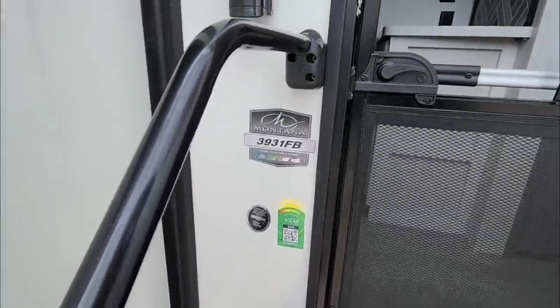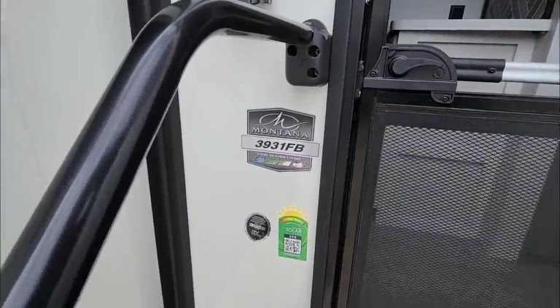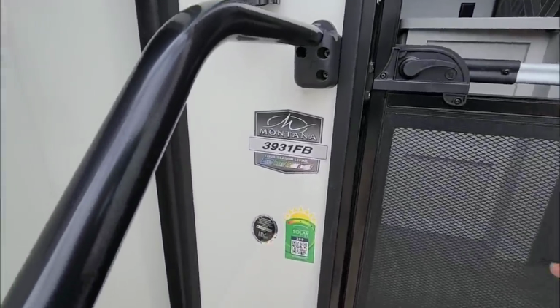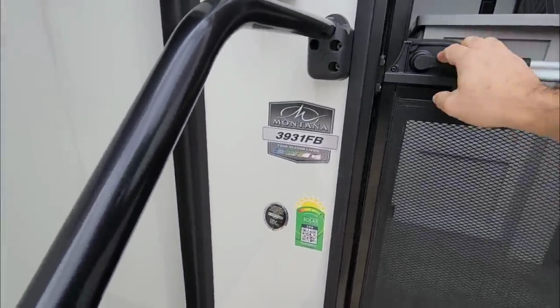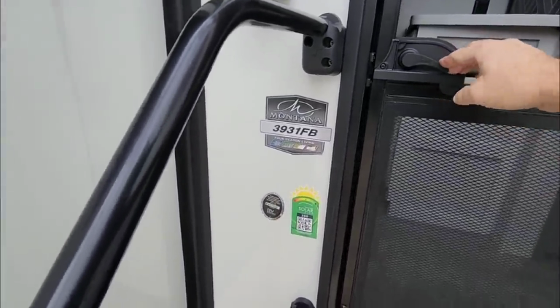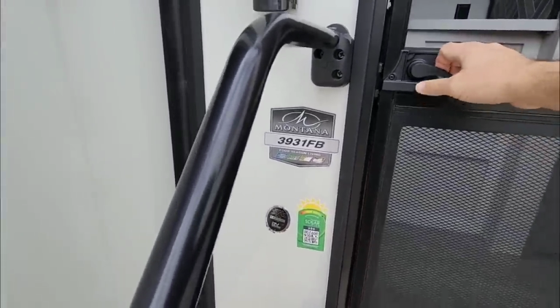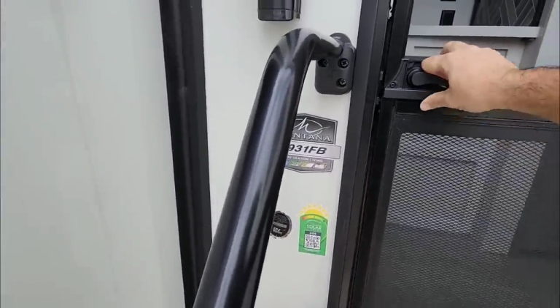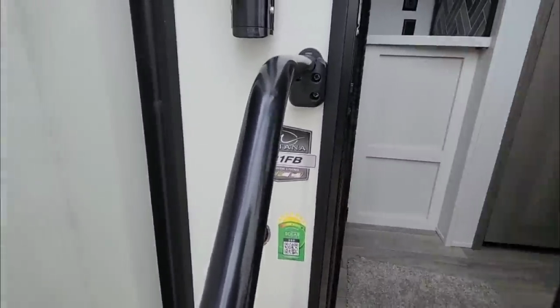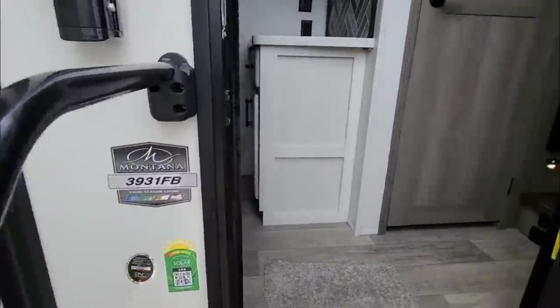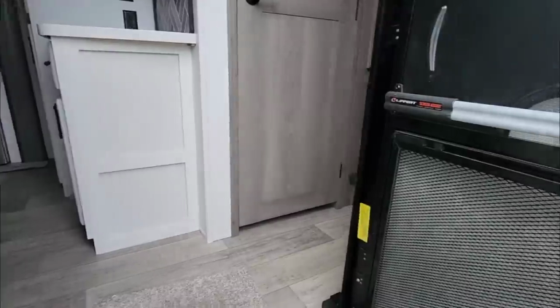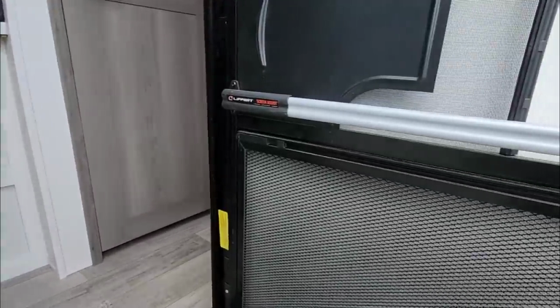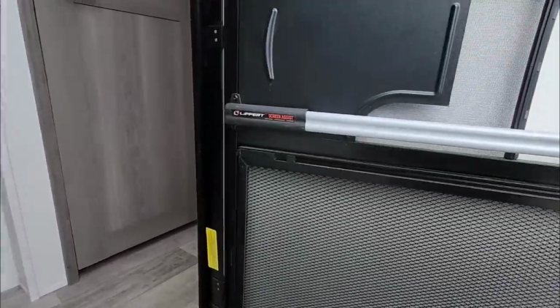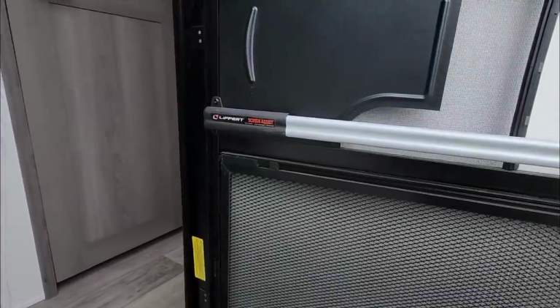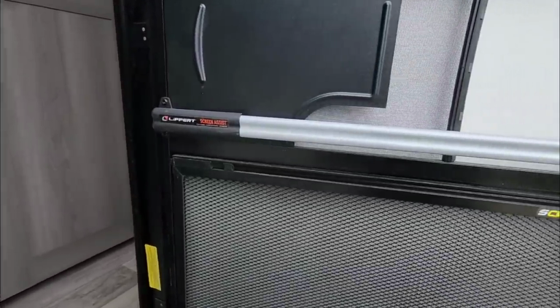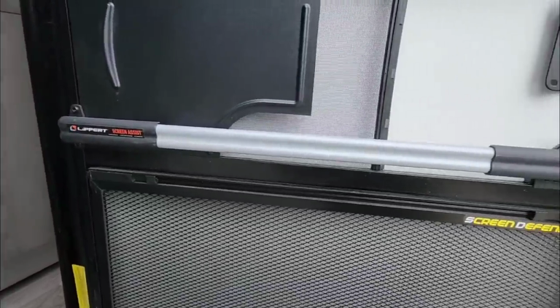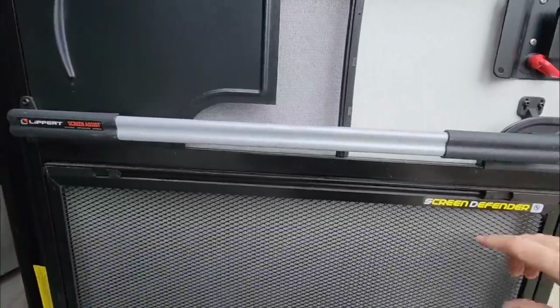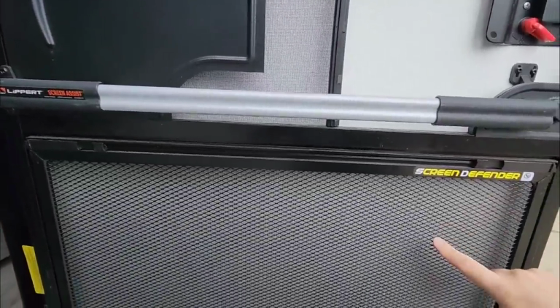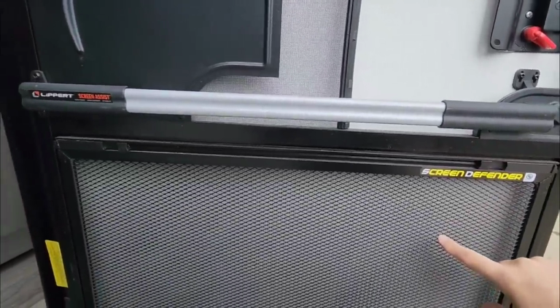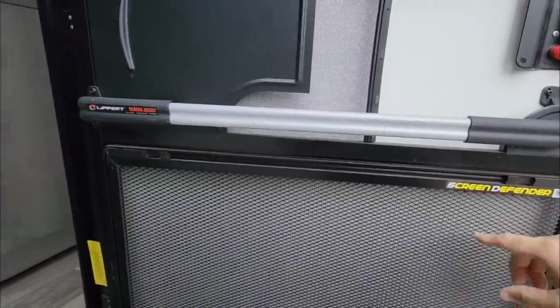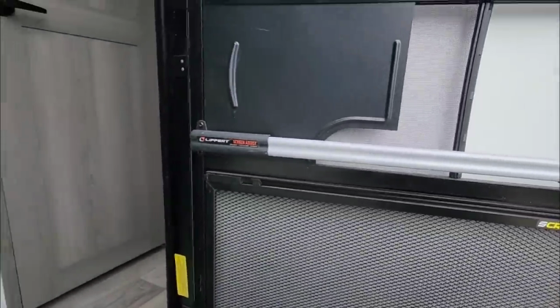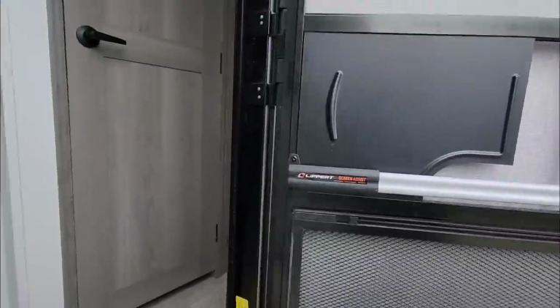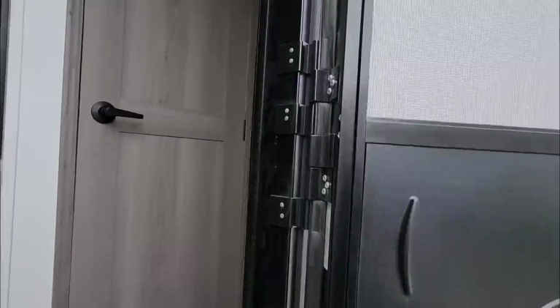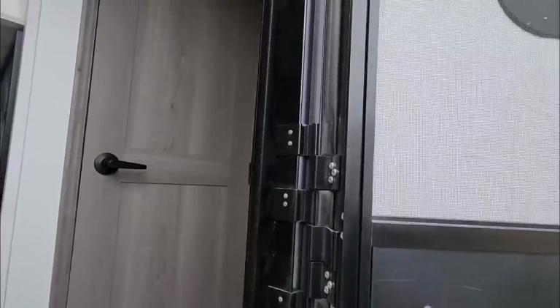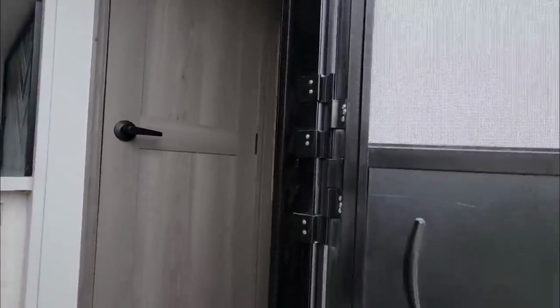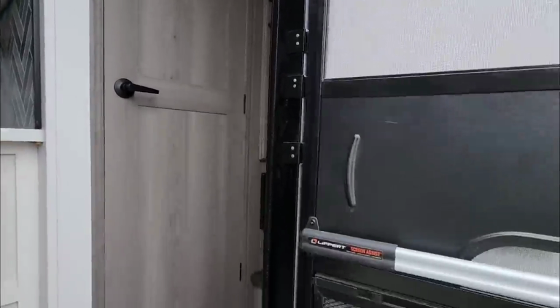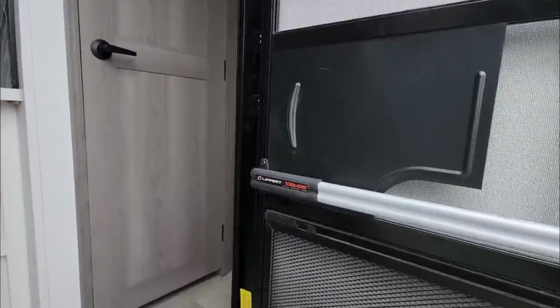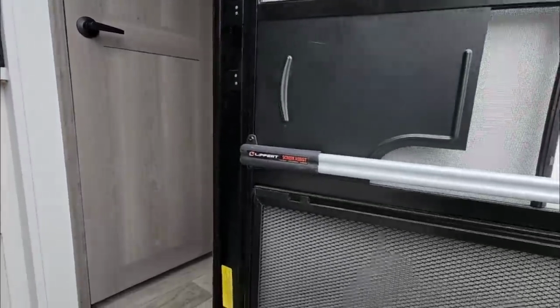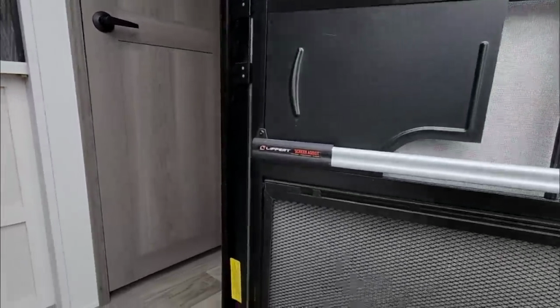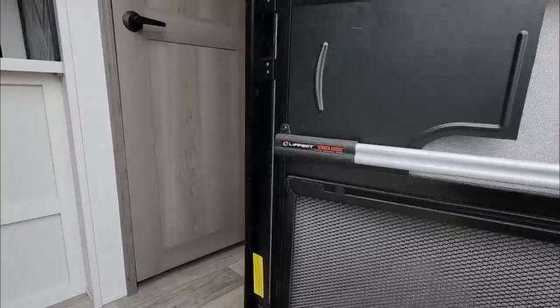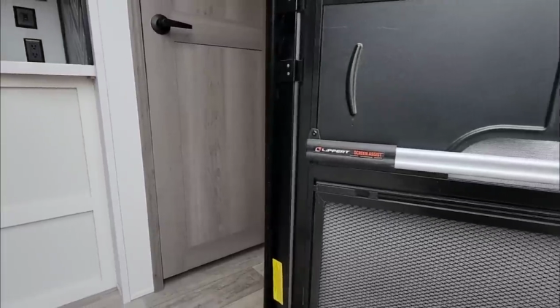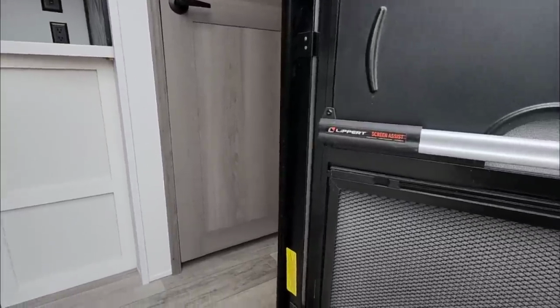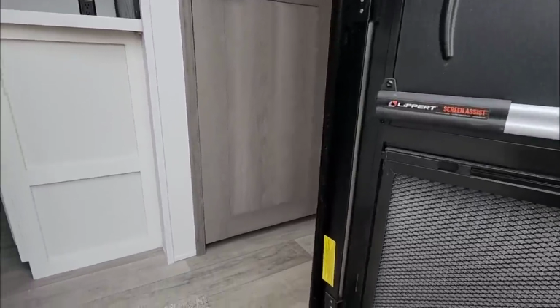This is the 3931 FB Keystone Montana fifth wheel — best-selling brand for a long time. I like that it has the new Lippert screen door assist and the screen defender in place, plus a friction hinge to prevent the door from being caught by the wind and slamming on you.